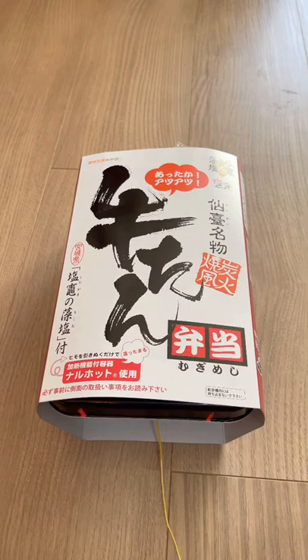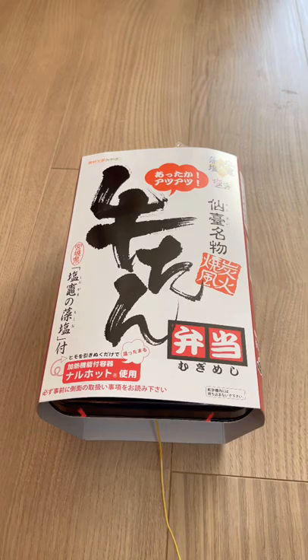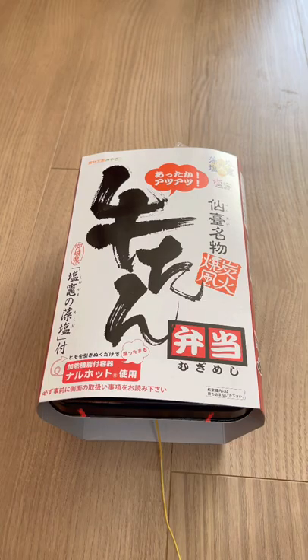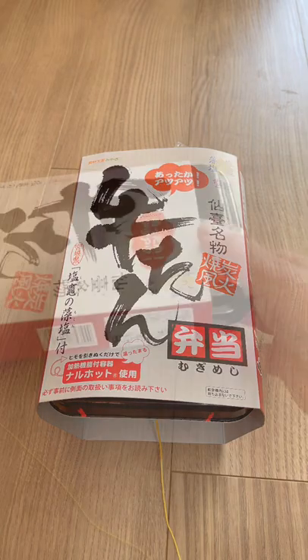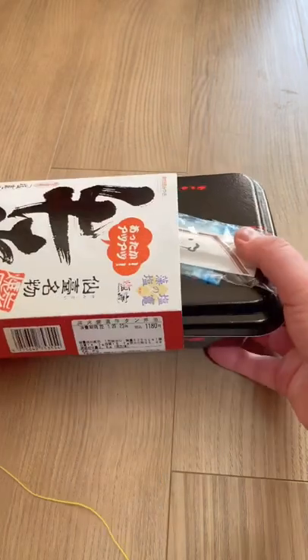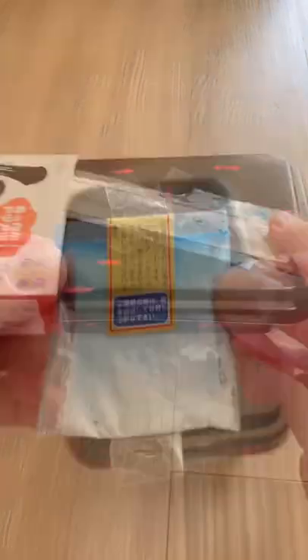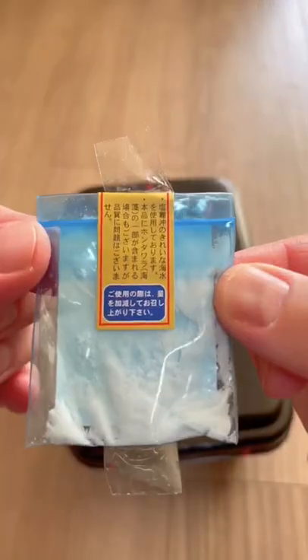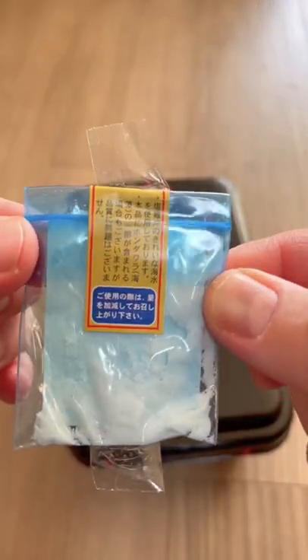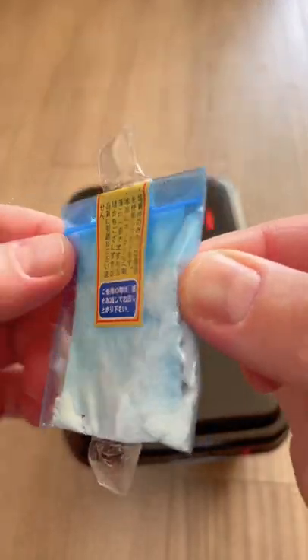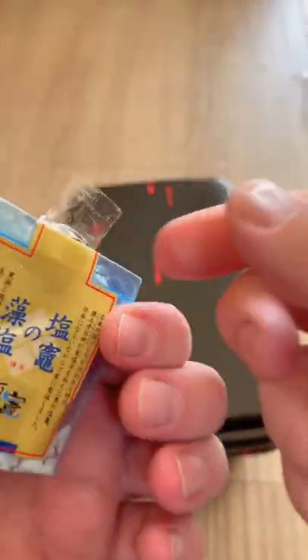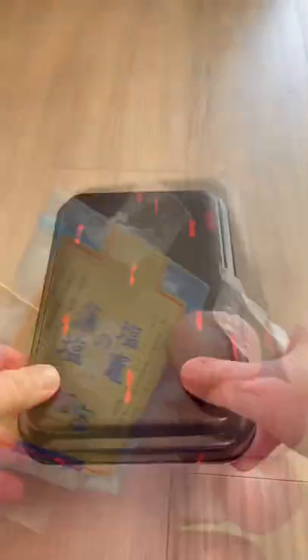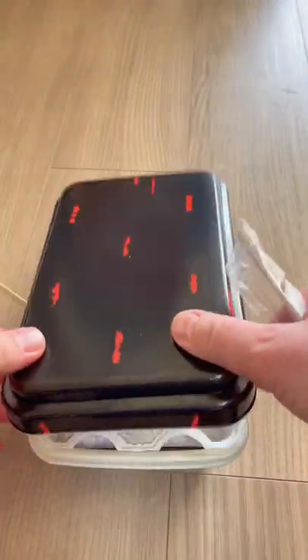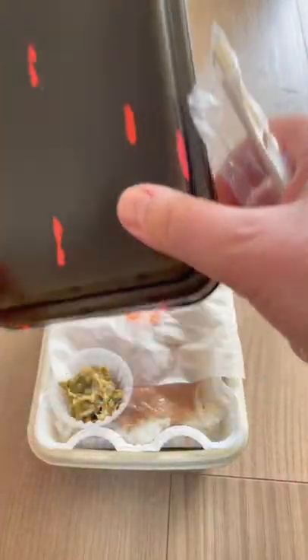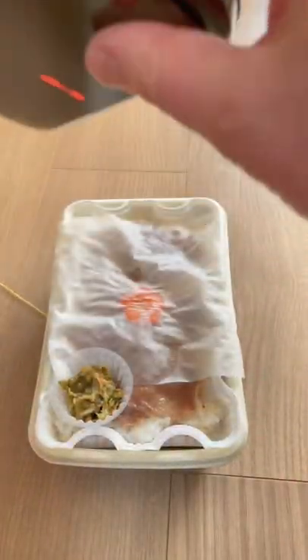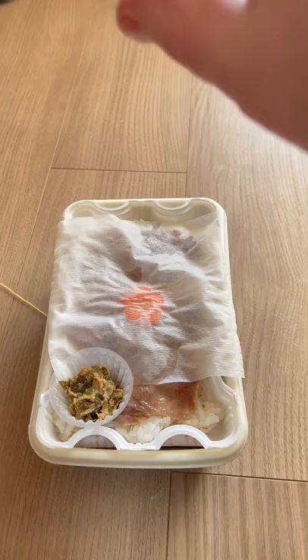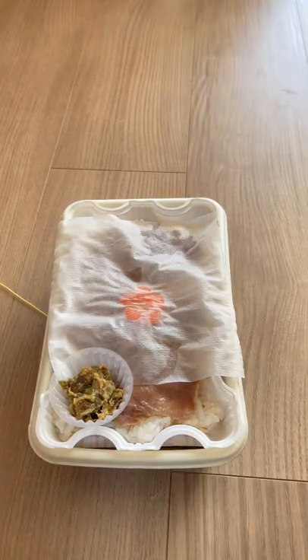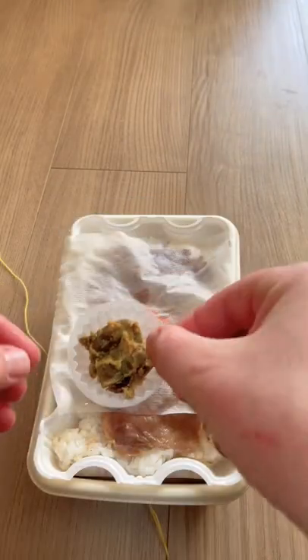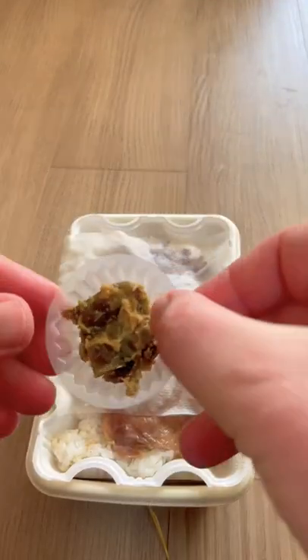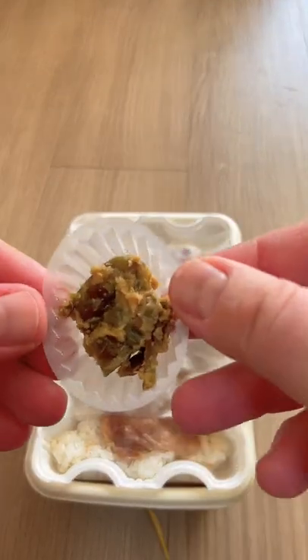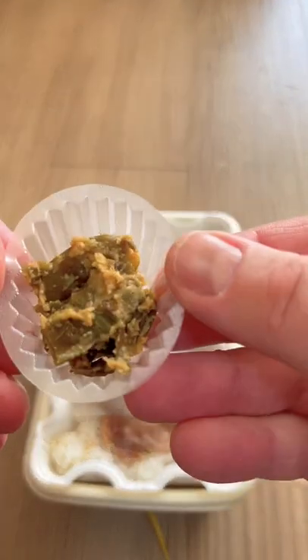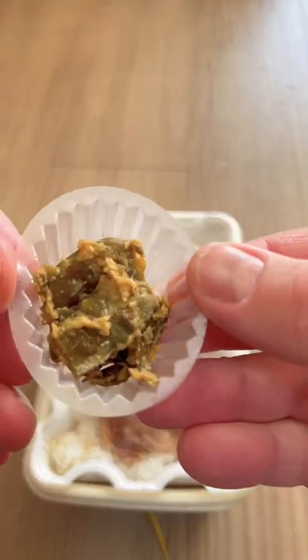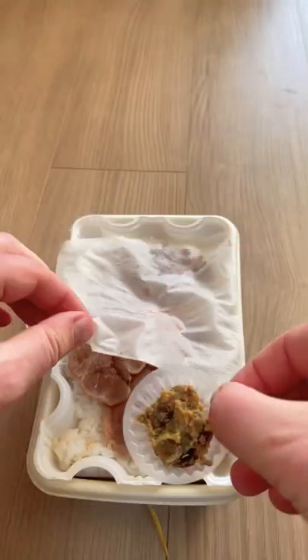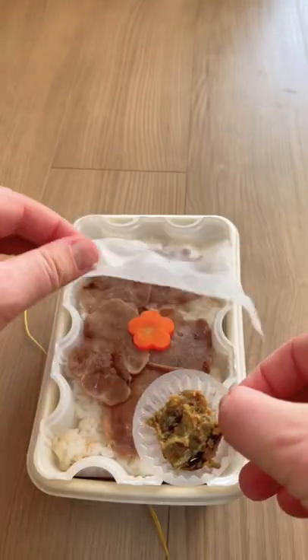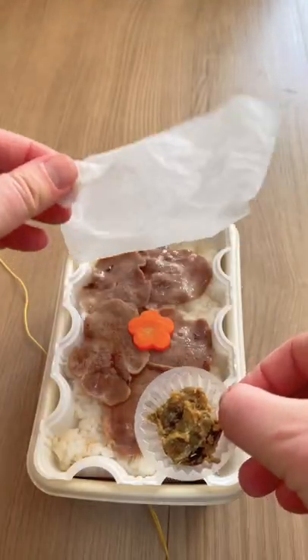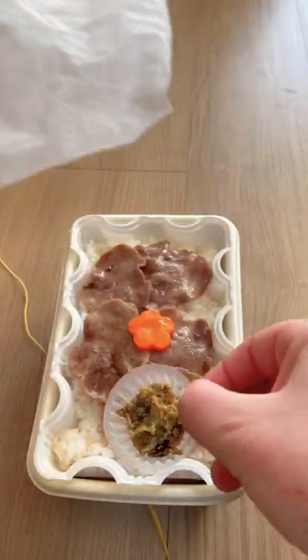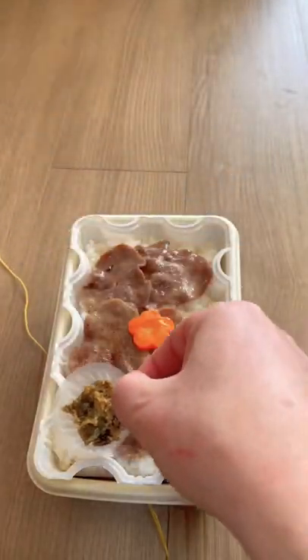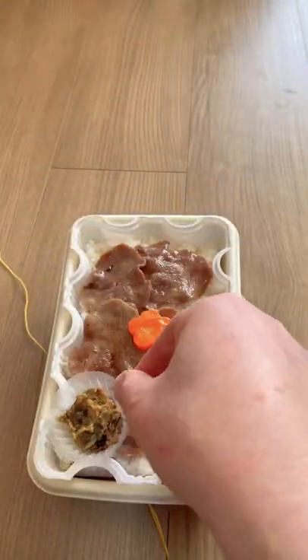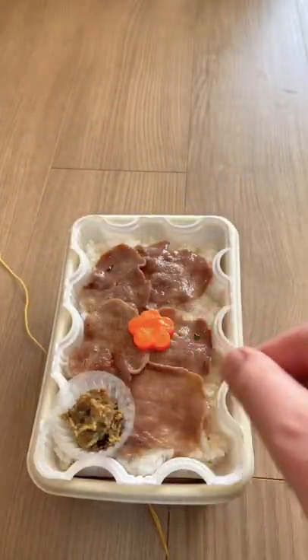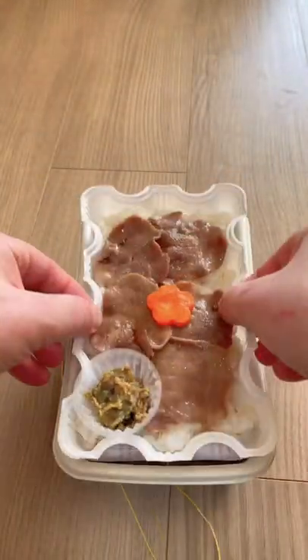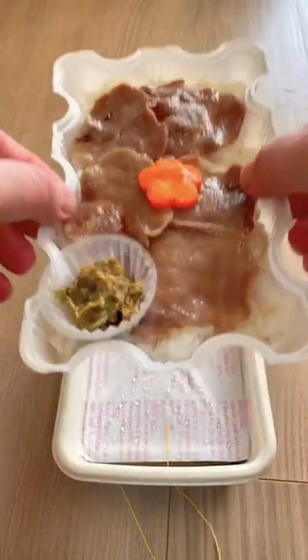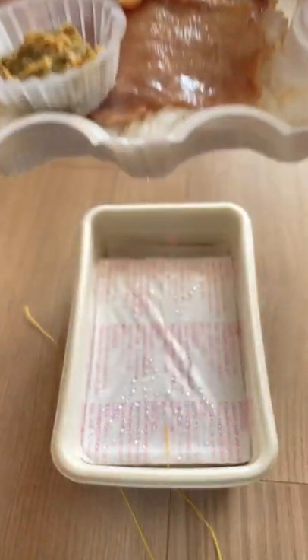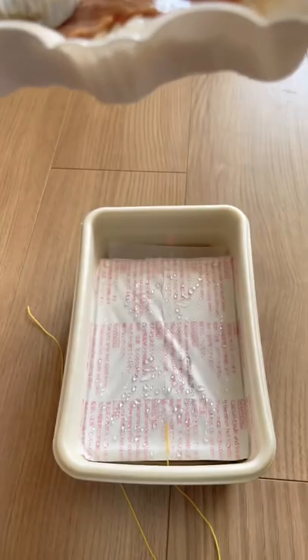There are complimentary chopsticks and some salt. Now let's look under the hood. As you can see, it comes with some pickles, some slices of beef tongue, a carrot, and some rice.